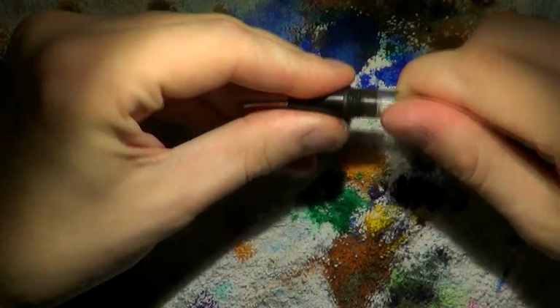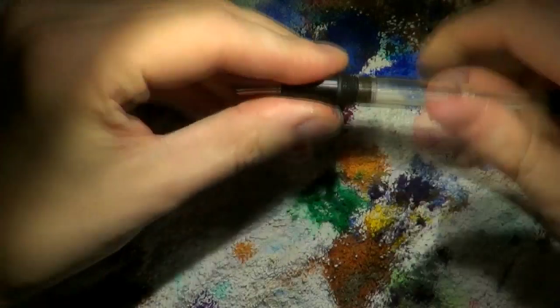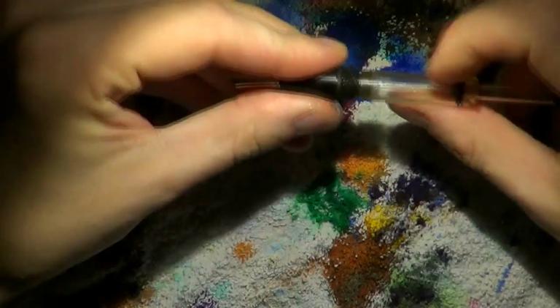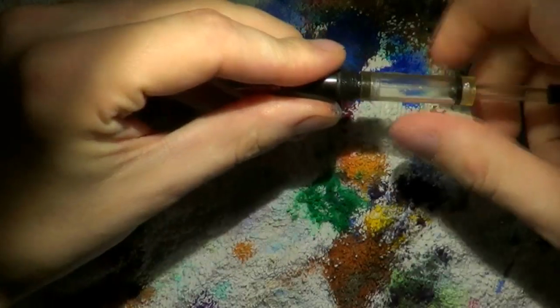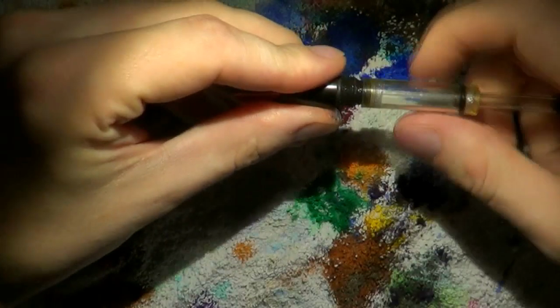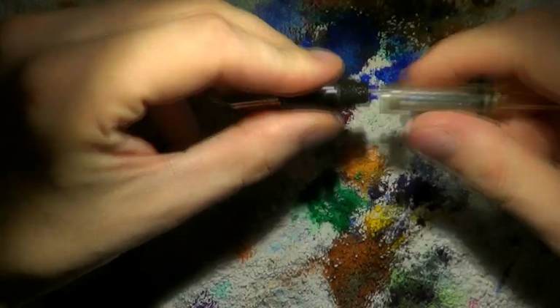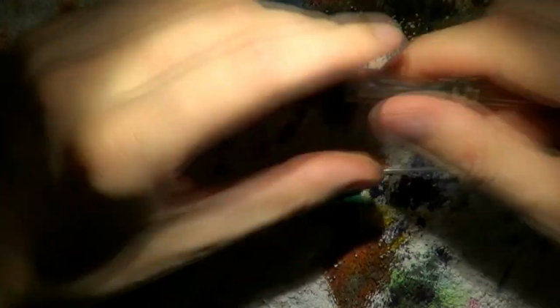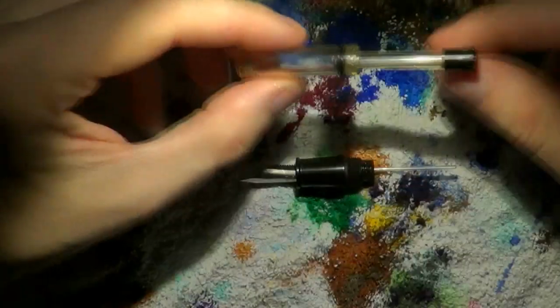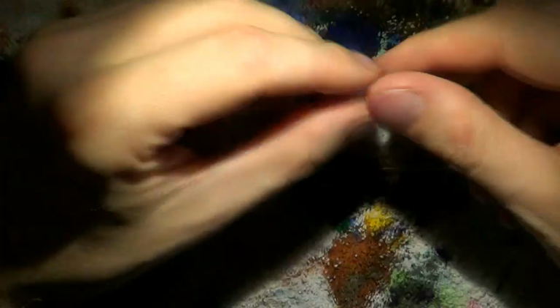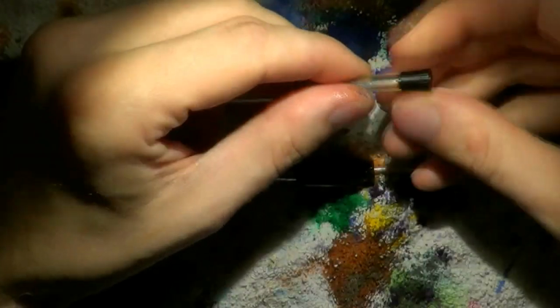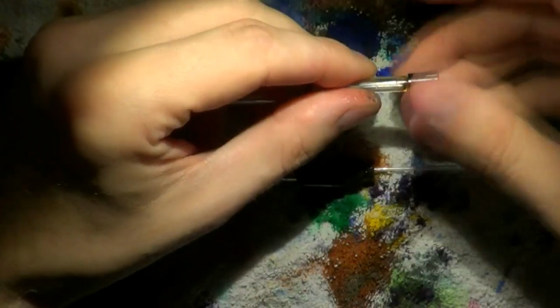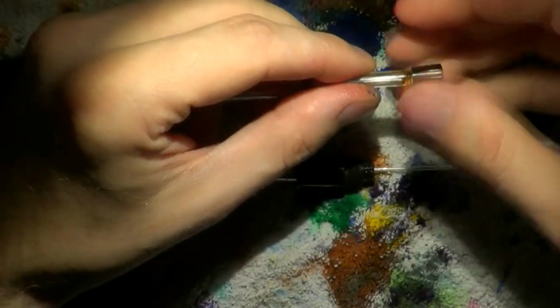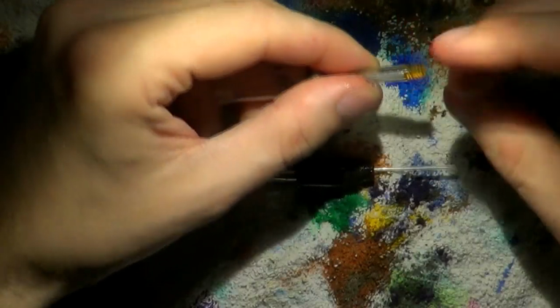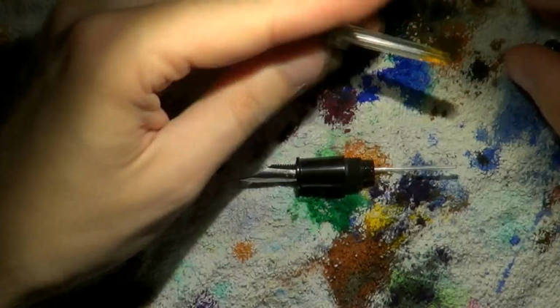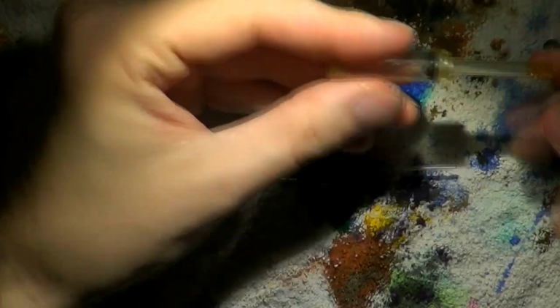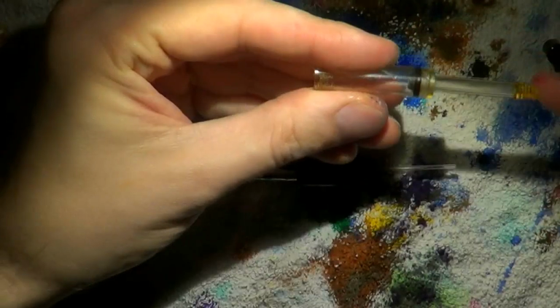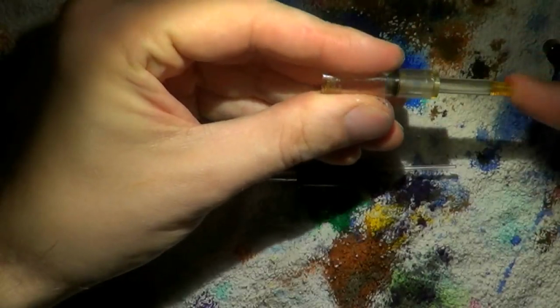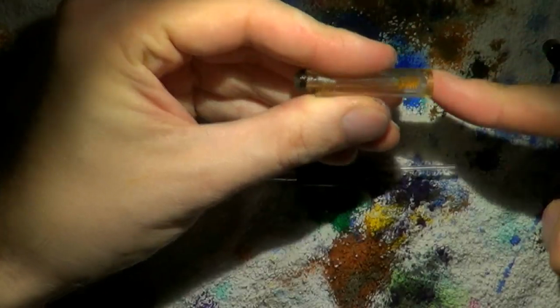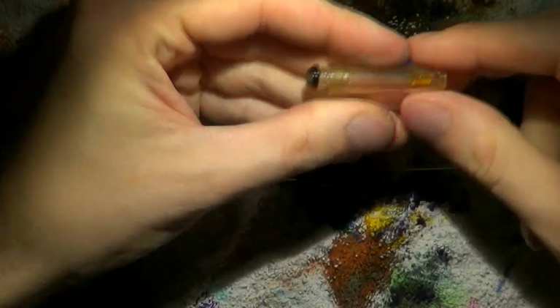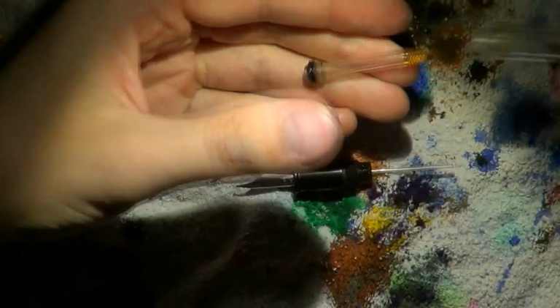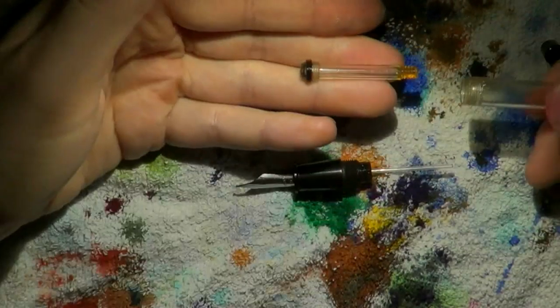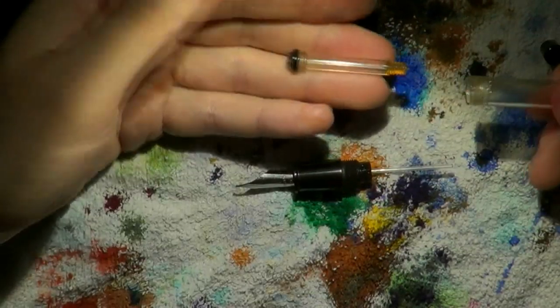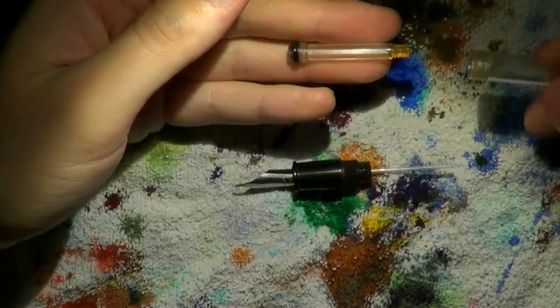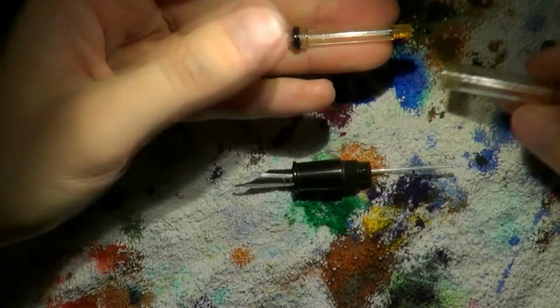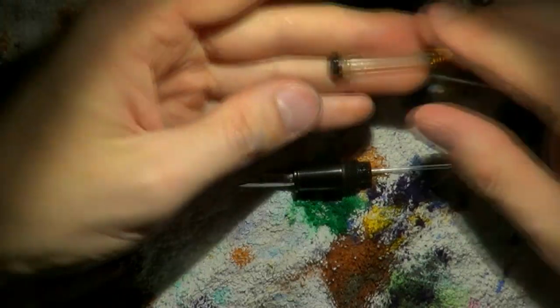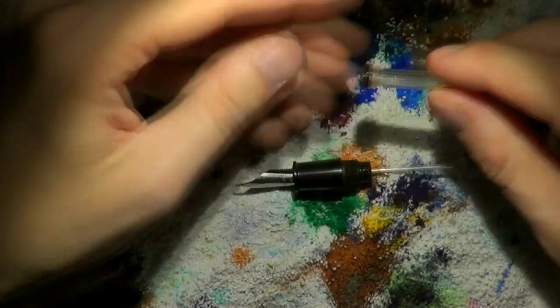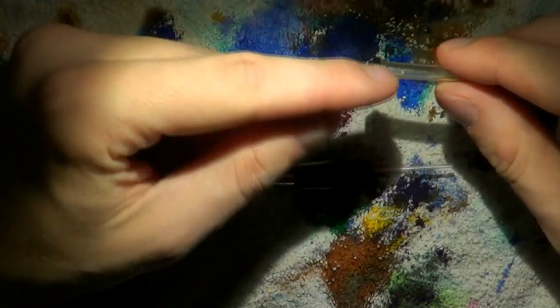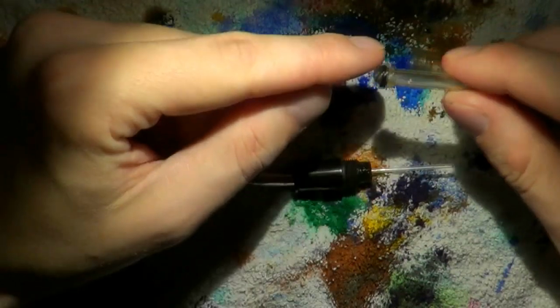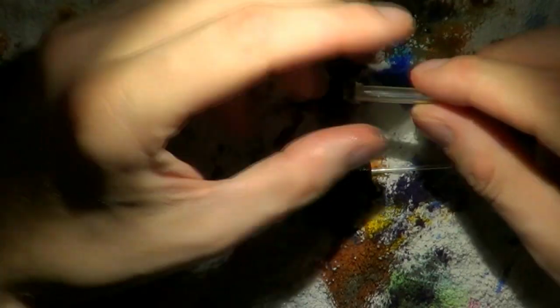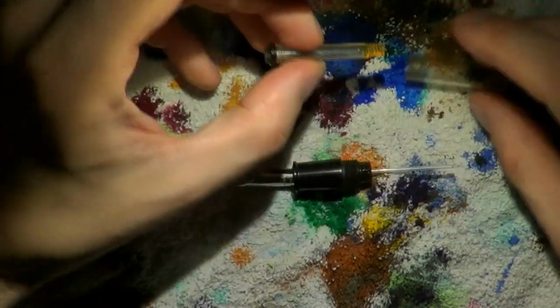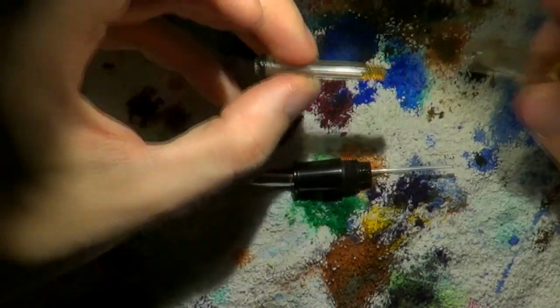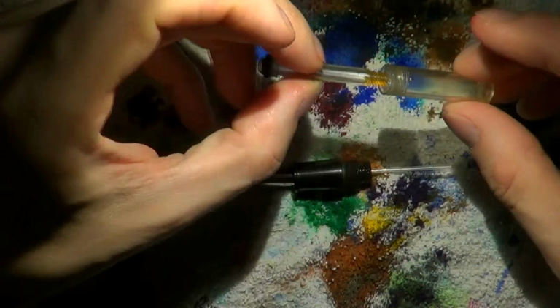It can be unscrewed like this. Unscrew the little black cap here, then push out the entire little piston. Apply a little bit of silicone grease right there for smooth operation.